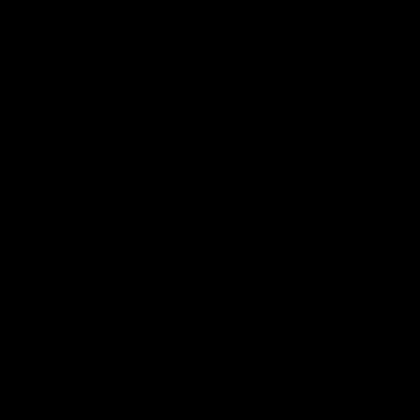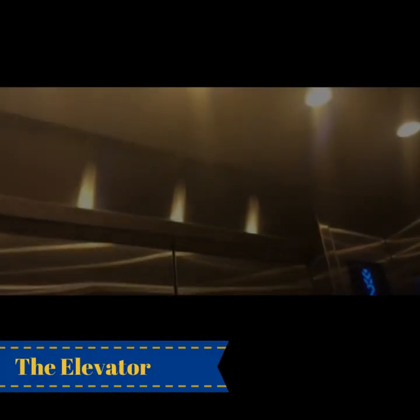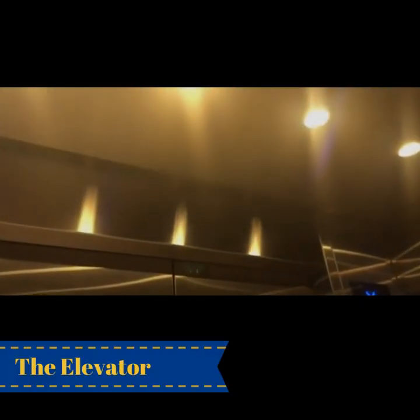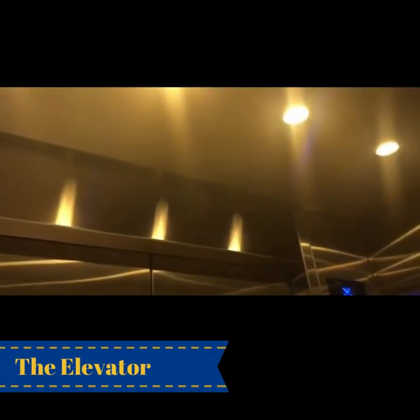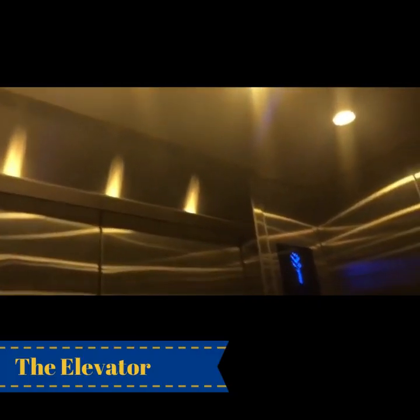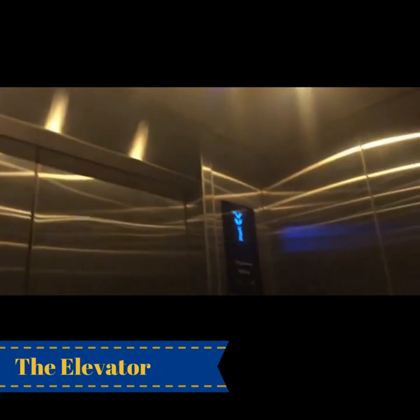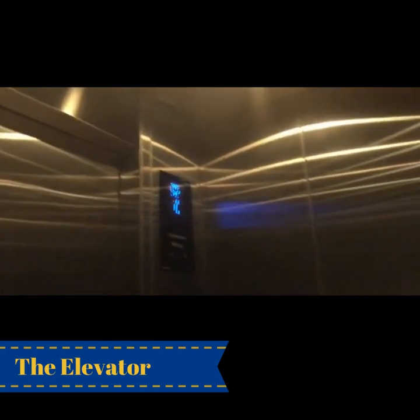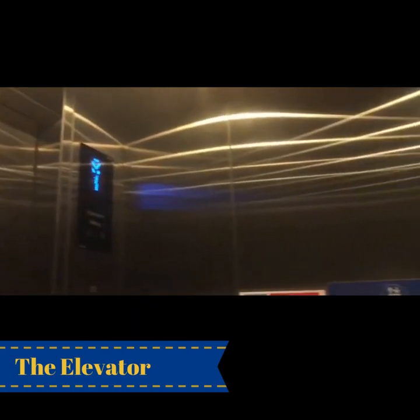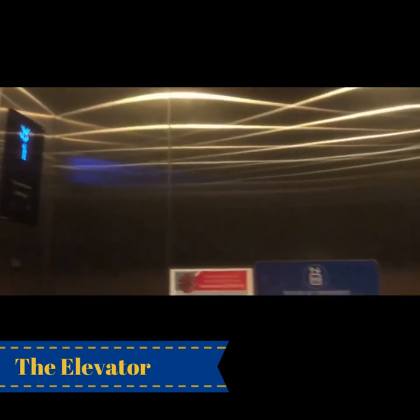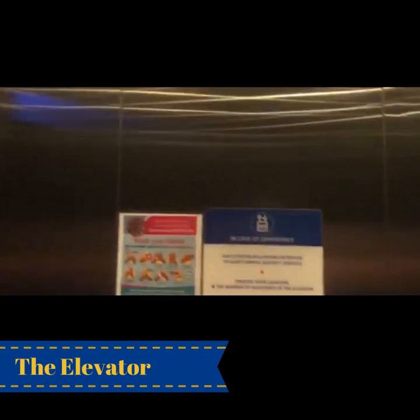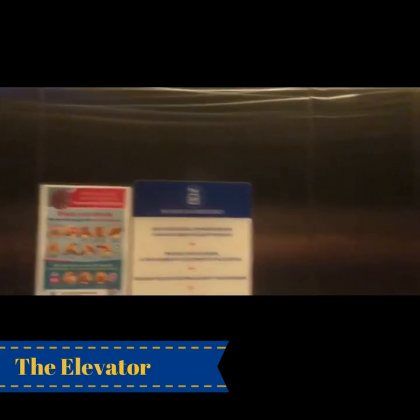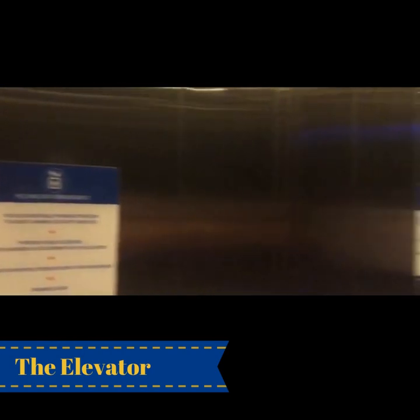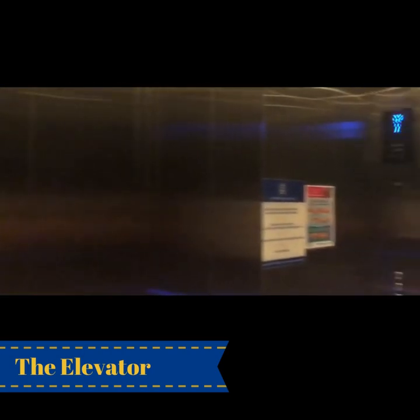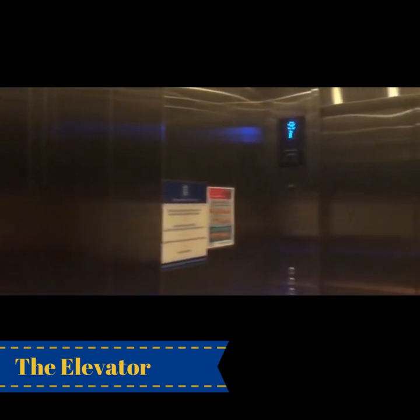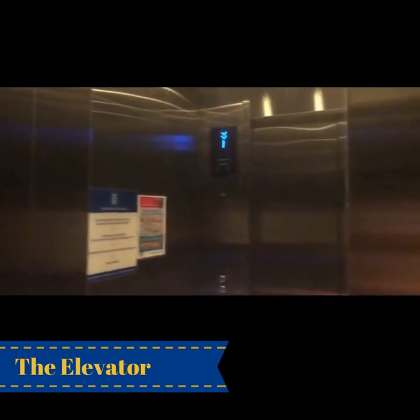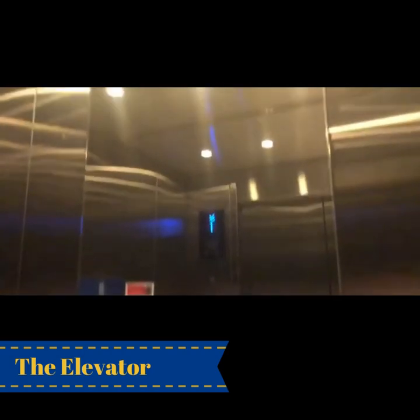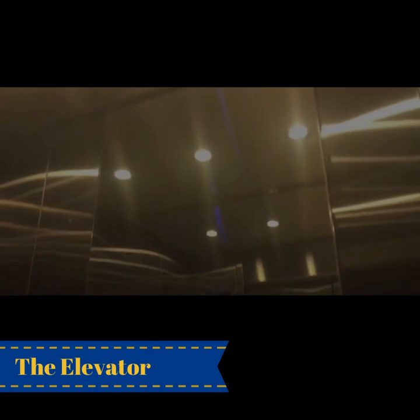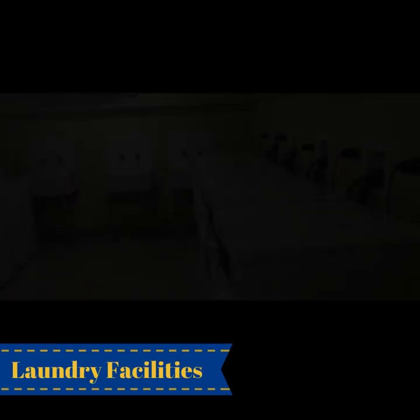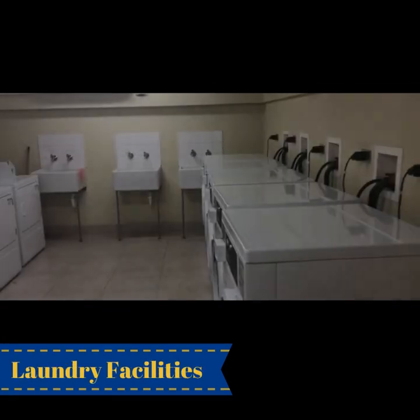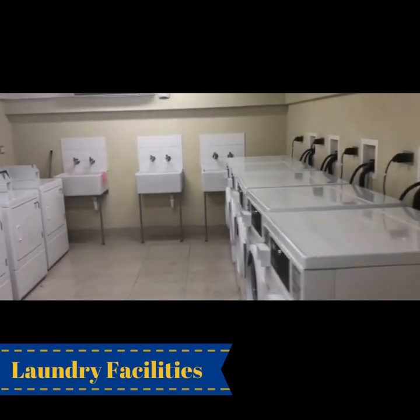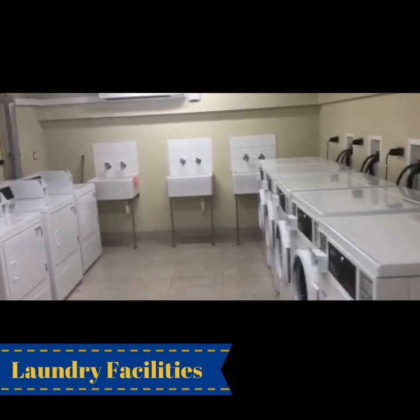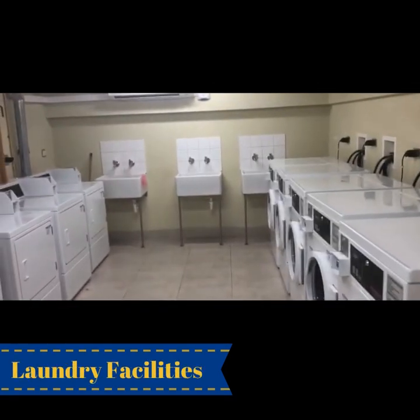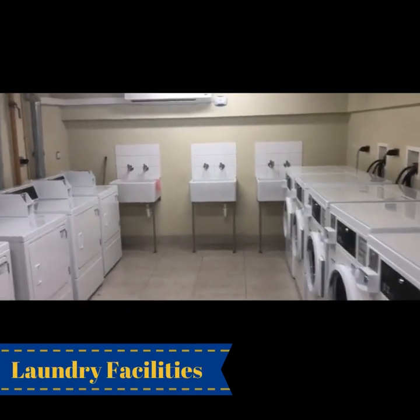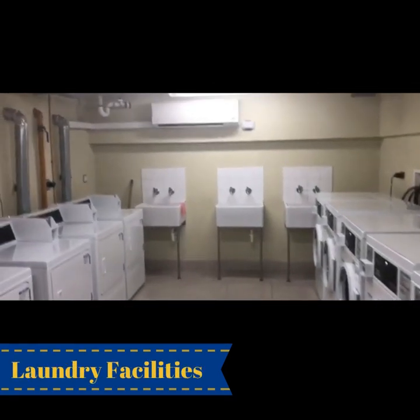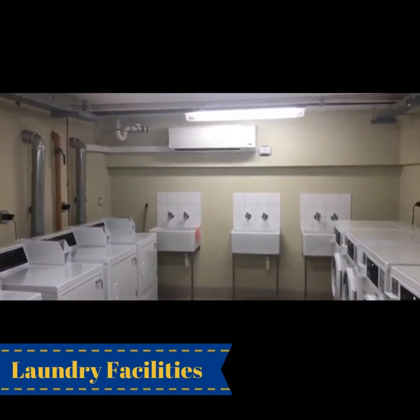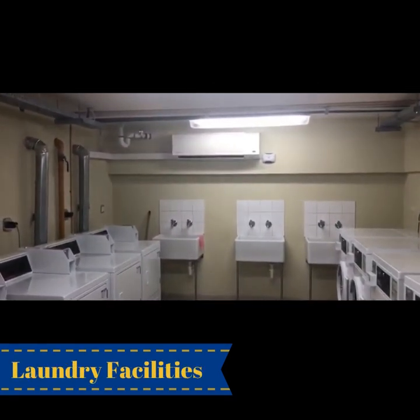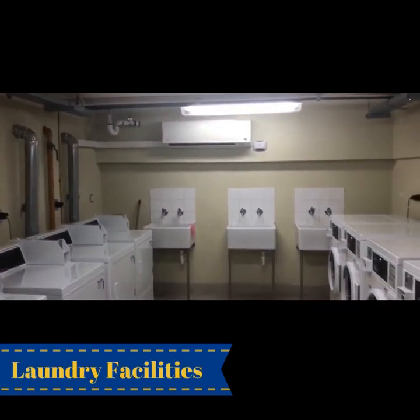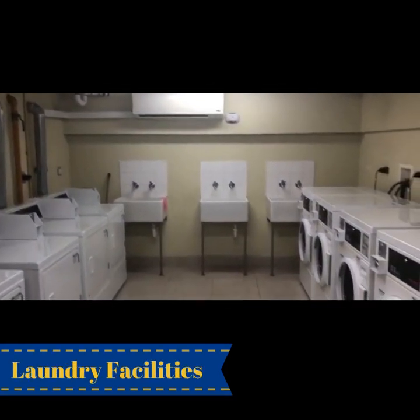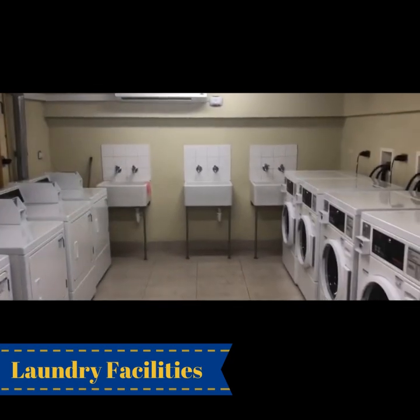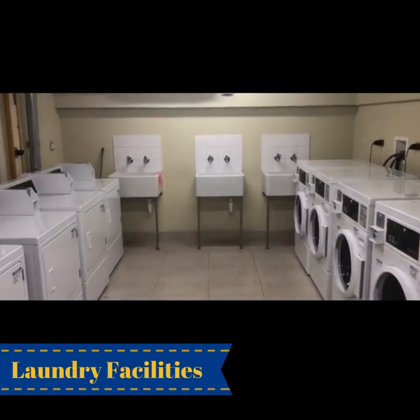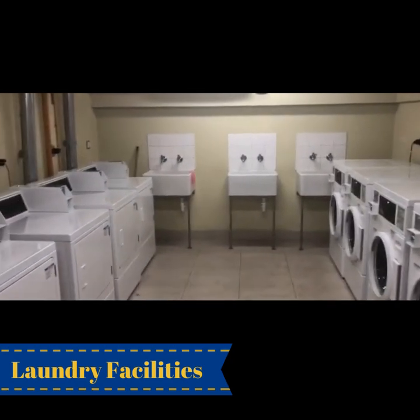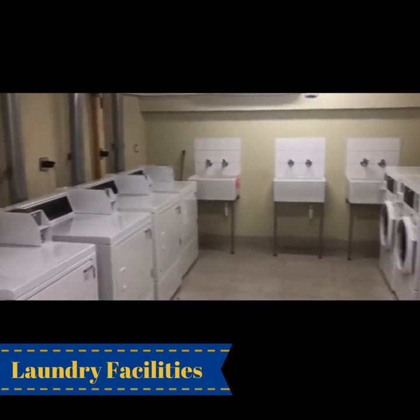This is our elevator. Now I'm going to take you to the basement where we have our washers and dryers. So here we have the washers, dryers, and sinks, which operate on a token system. If you don't want to use the washer, there are lines outside where you can hang your clothes.